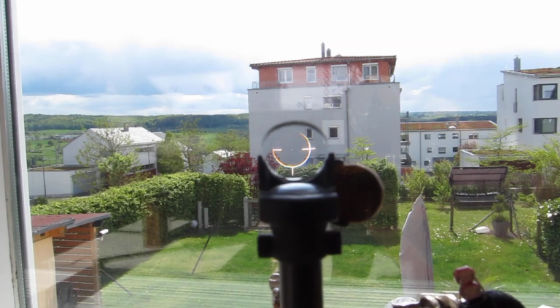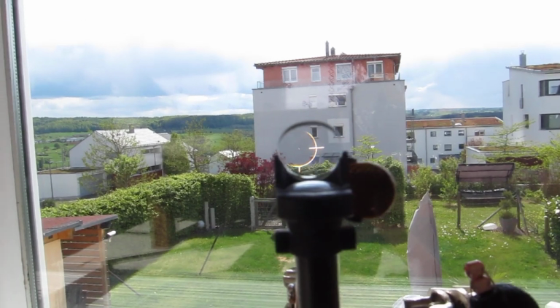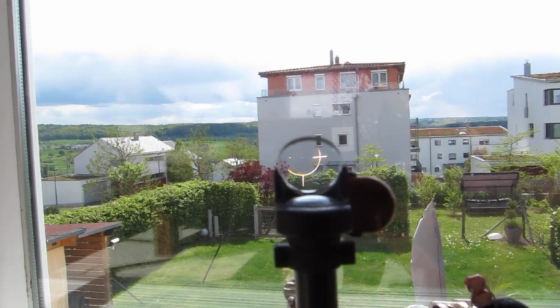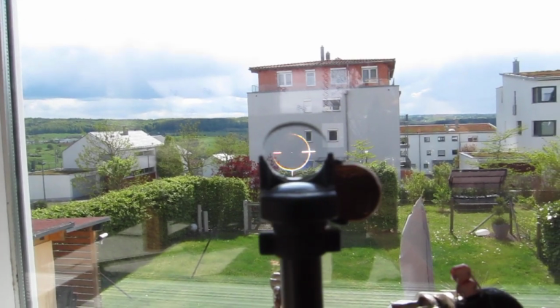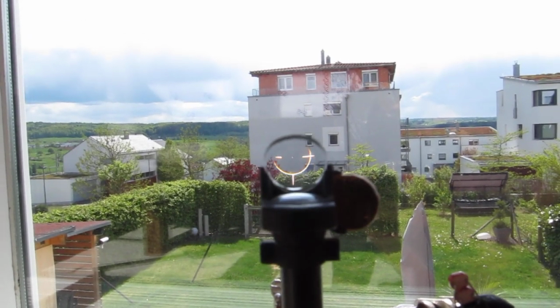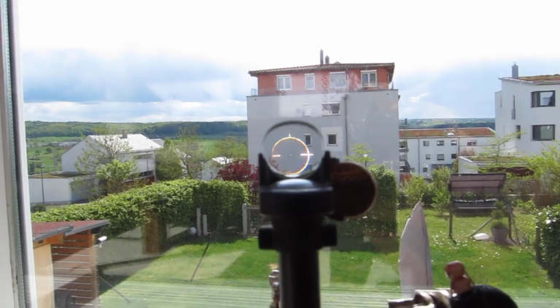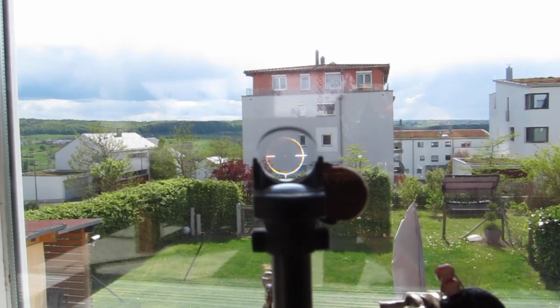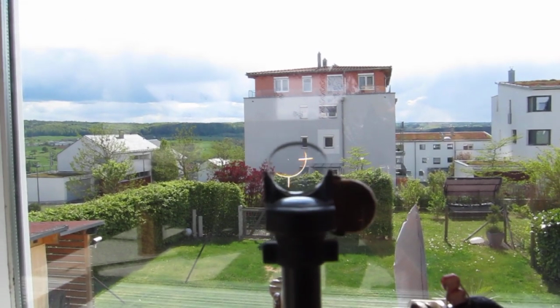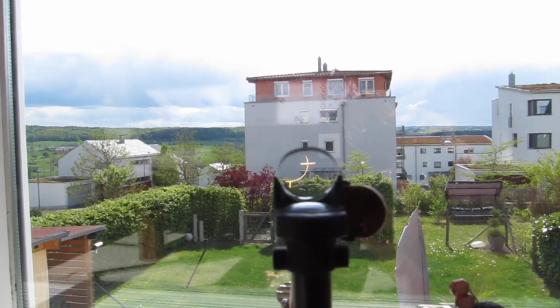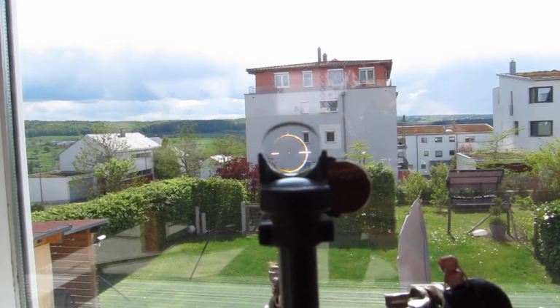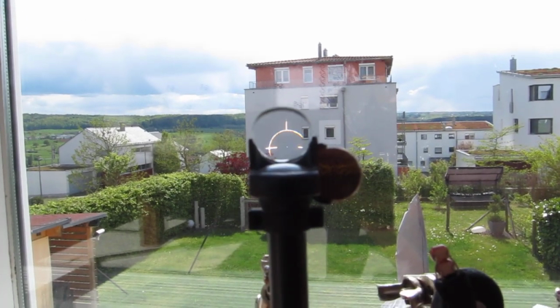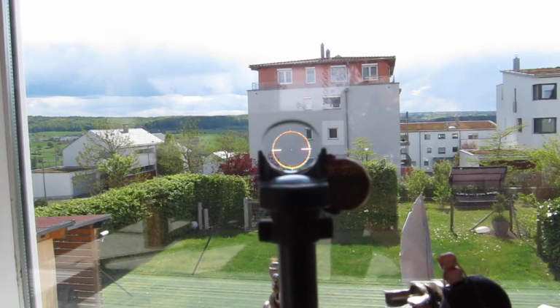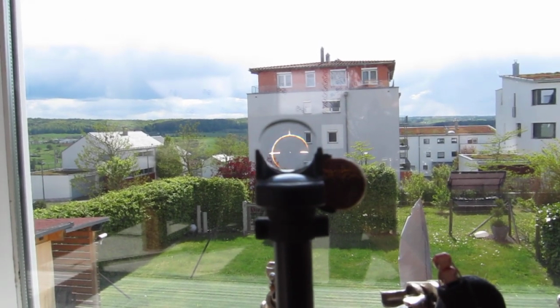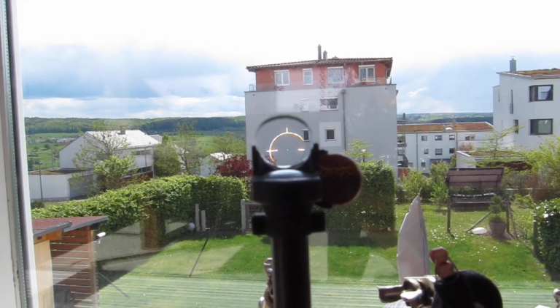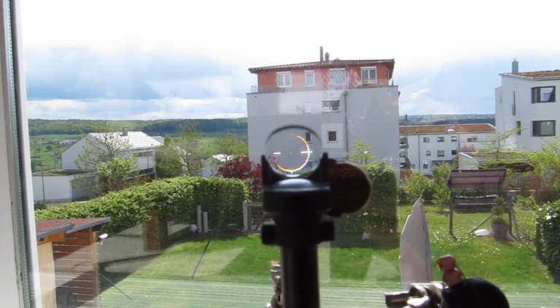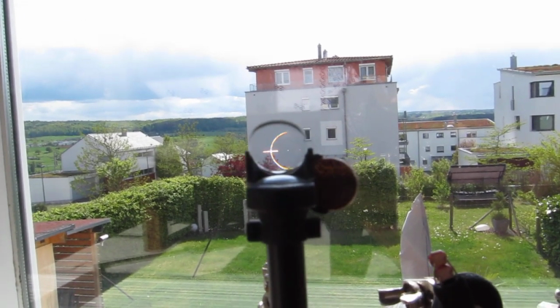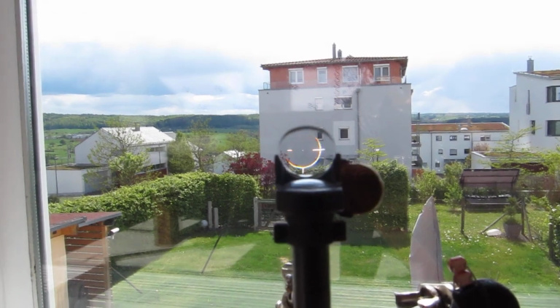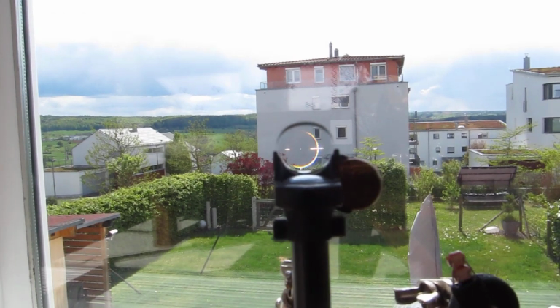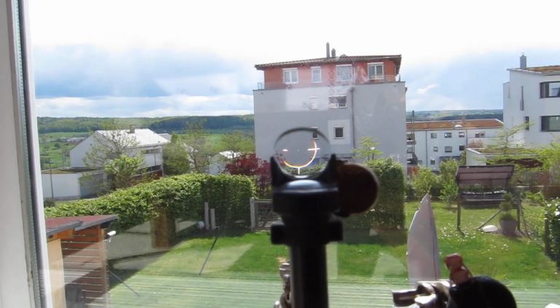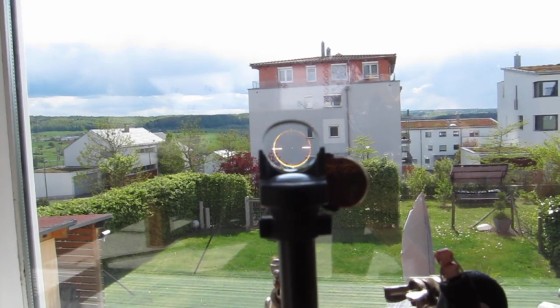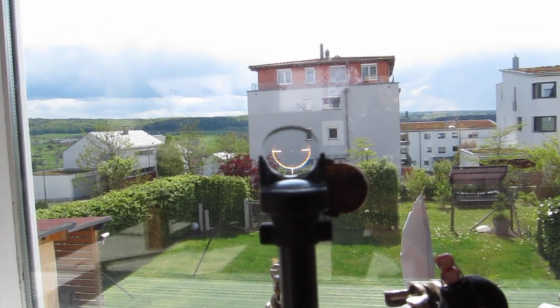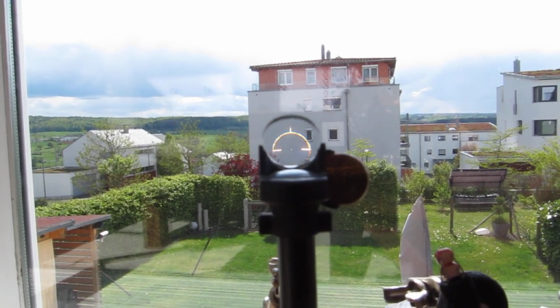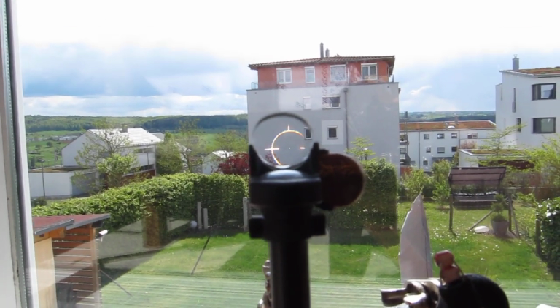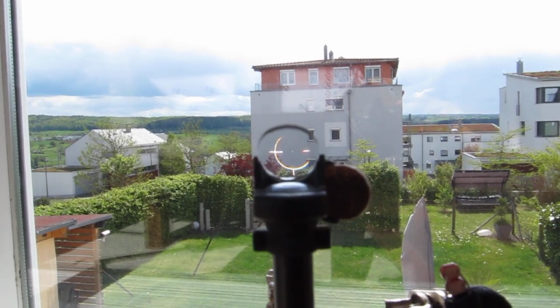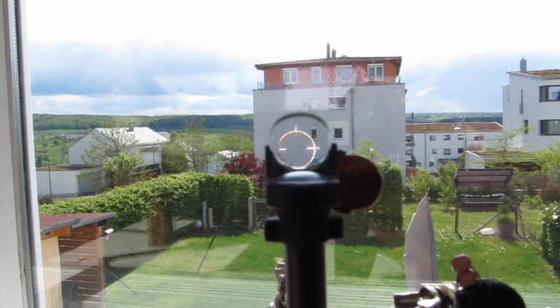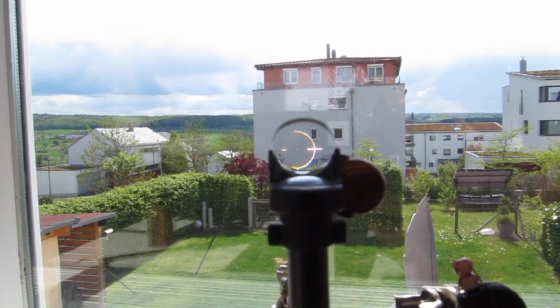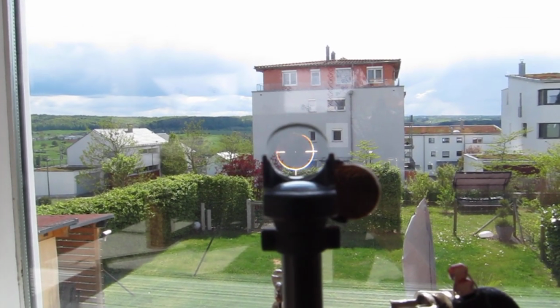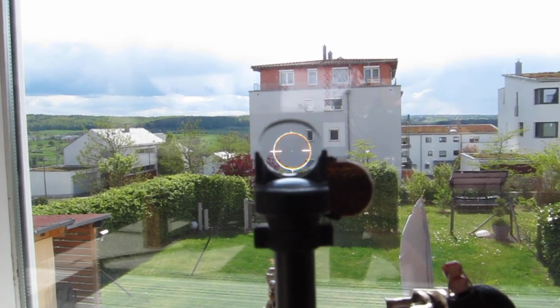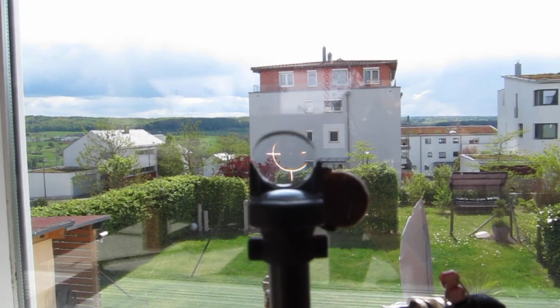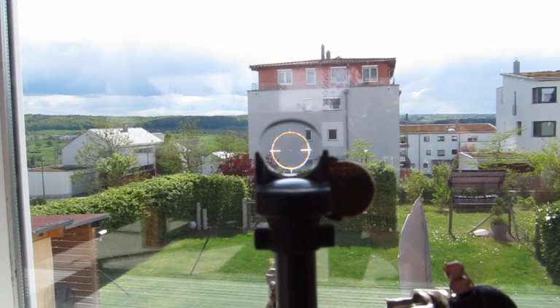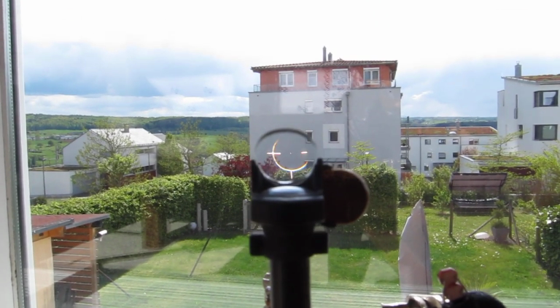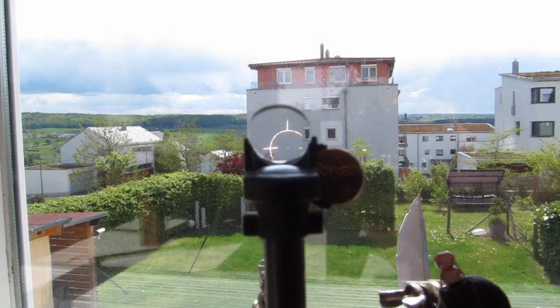Hello RC Pilots! Today I'll present you two new developments. First of all, the British Reticle as used in the Hurricane, the Spitfire, and so on.